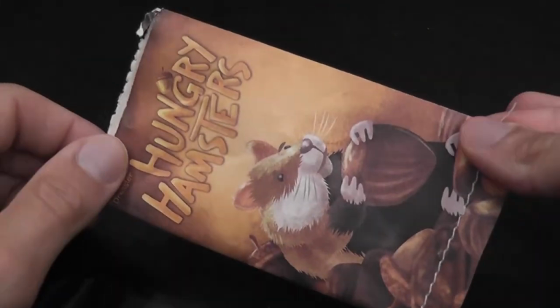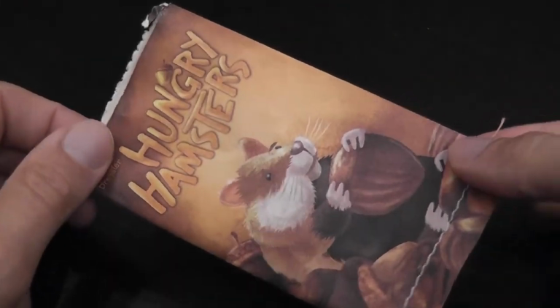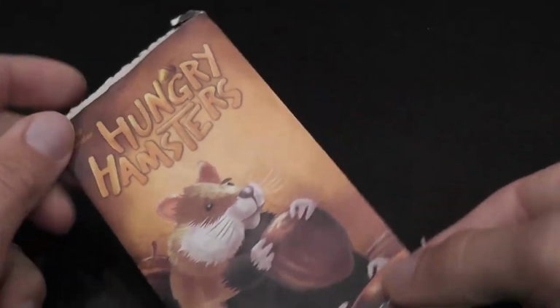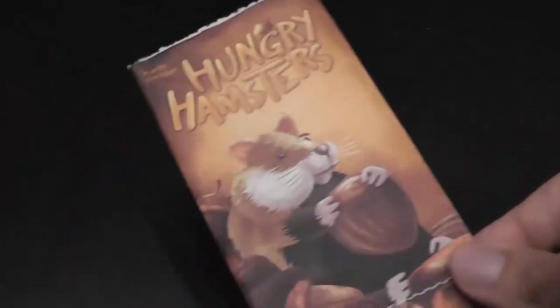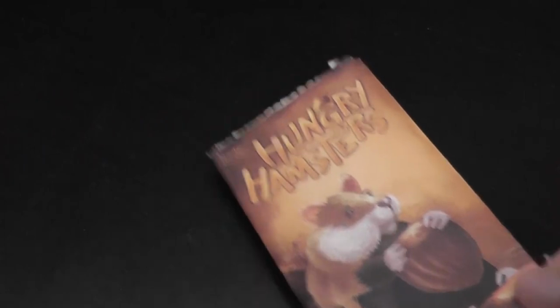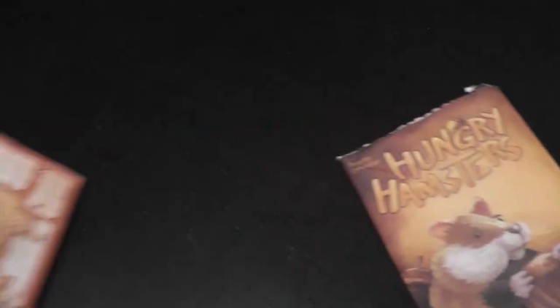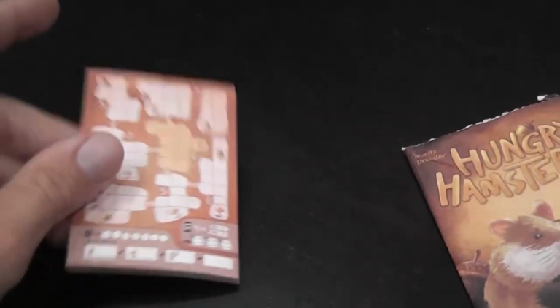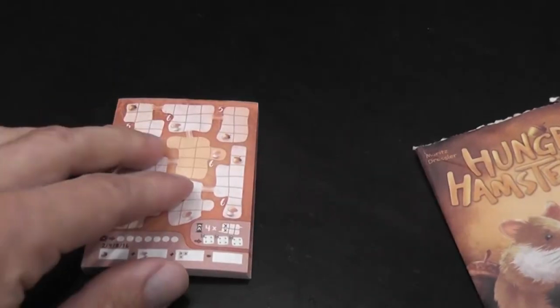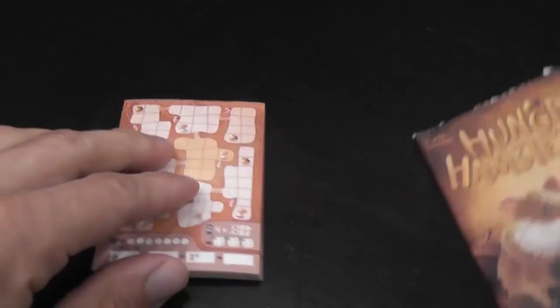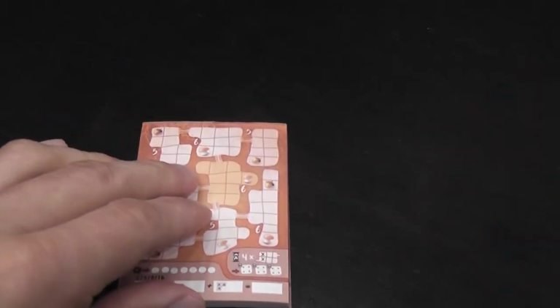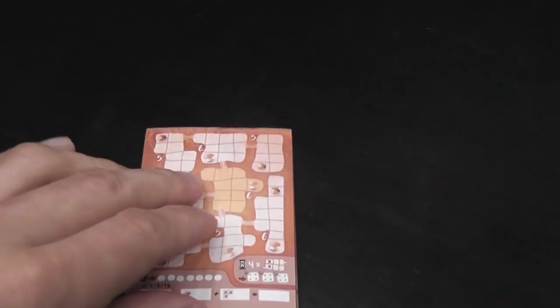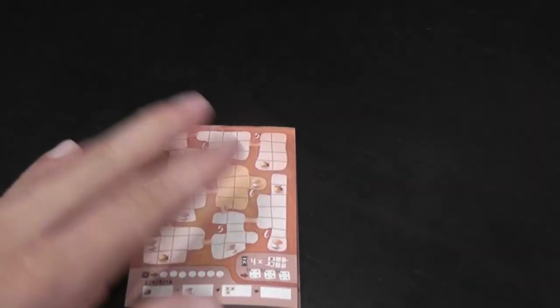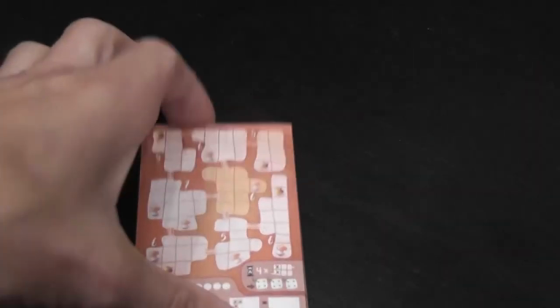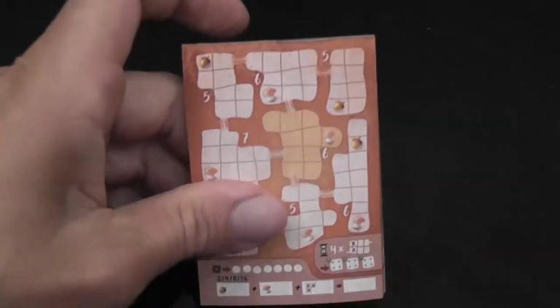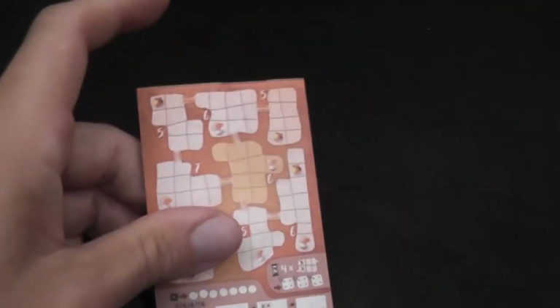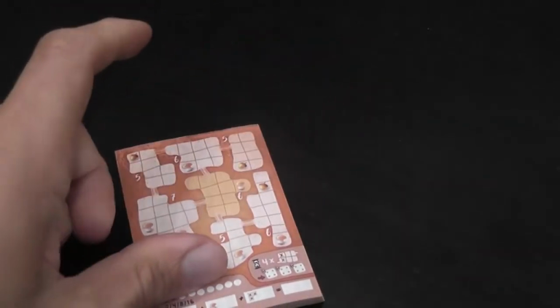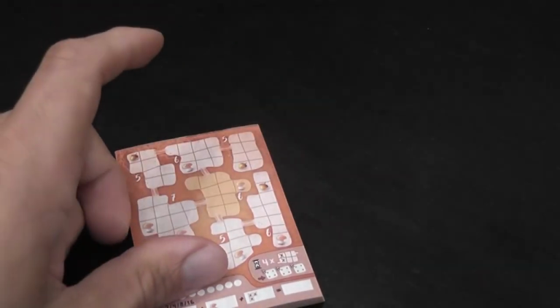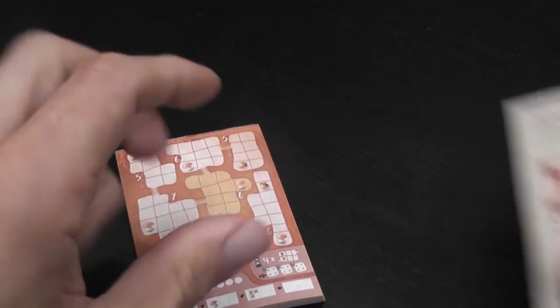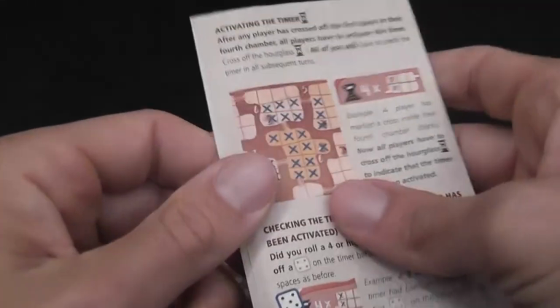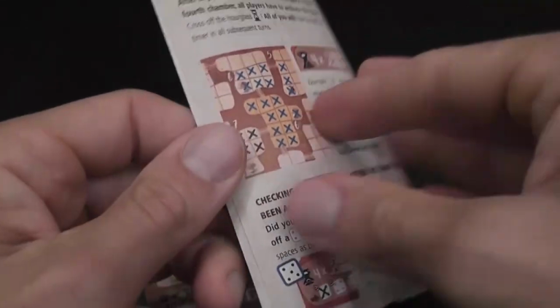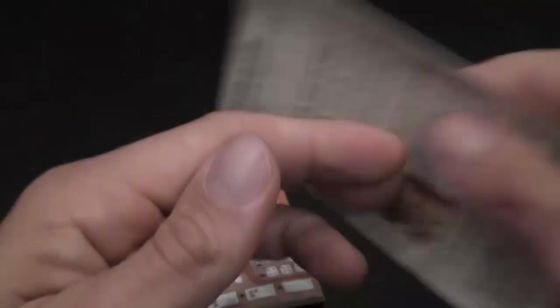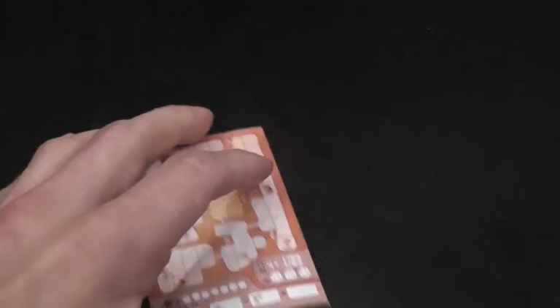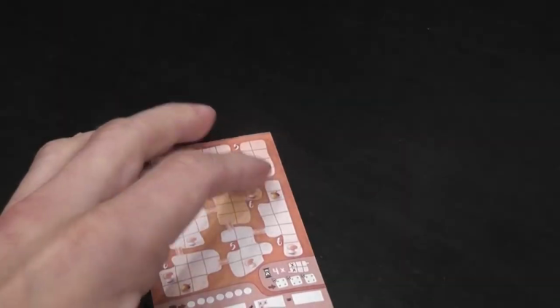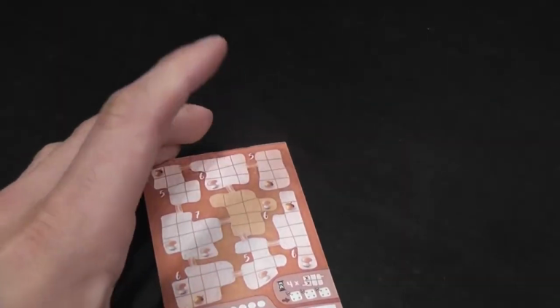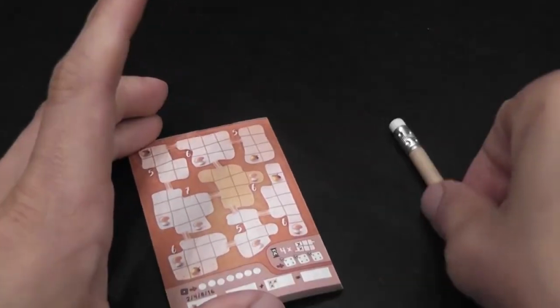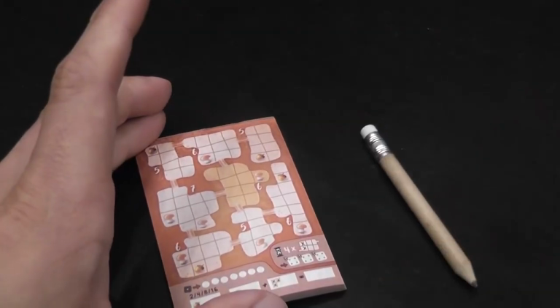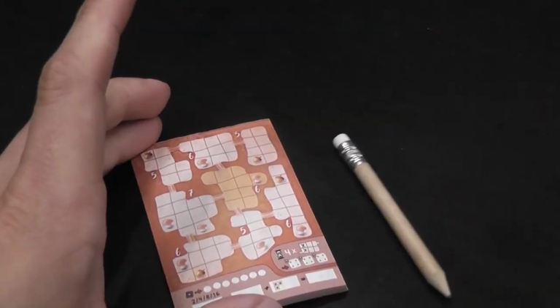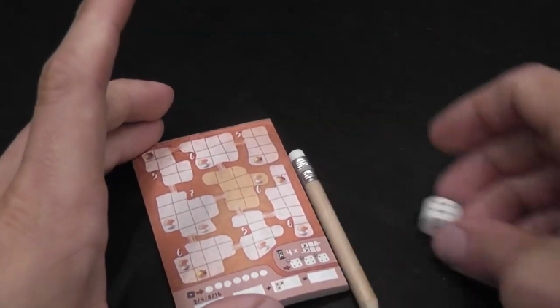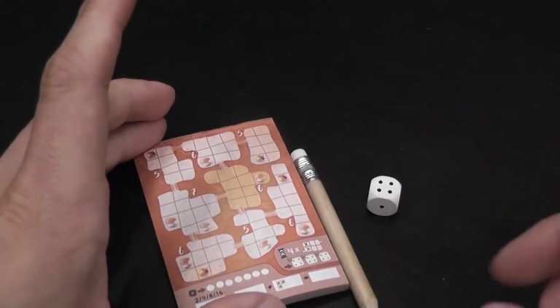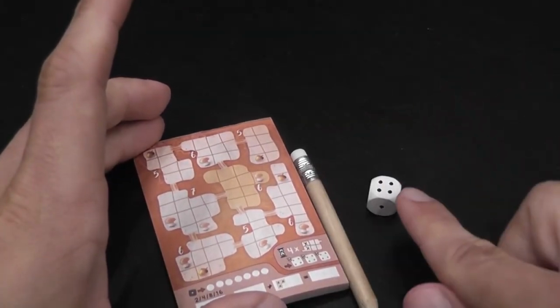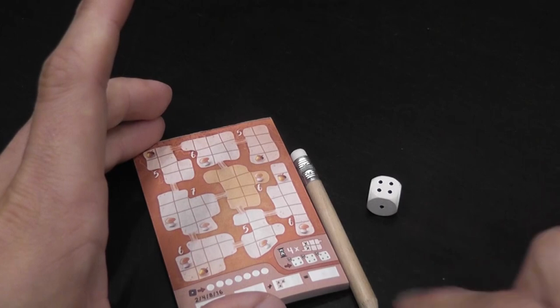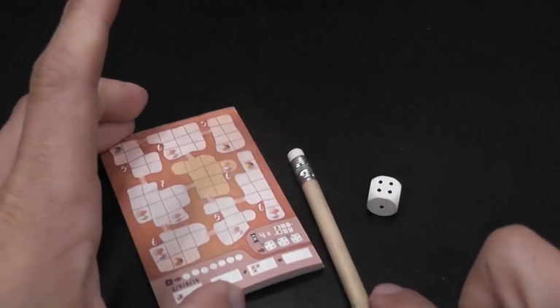So it comes in this stitched paper envelope, and then you'll have a pad of play sheets, an instruction sheet, a small pencil, and a die.